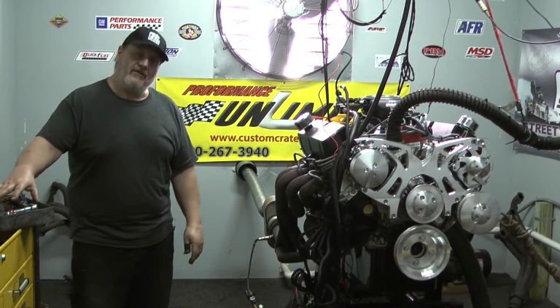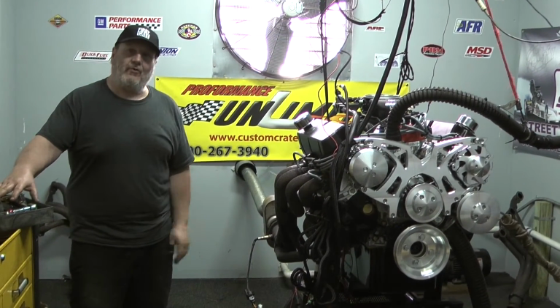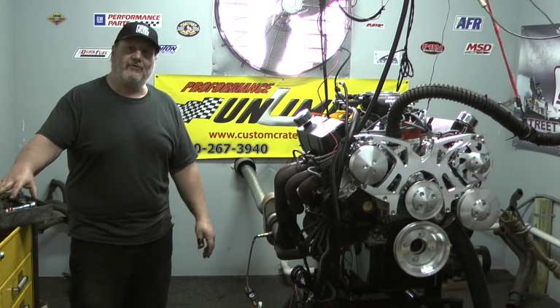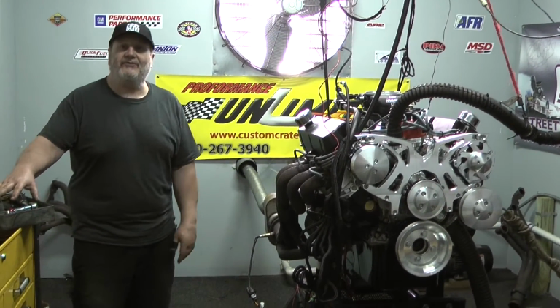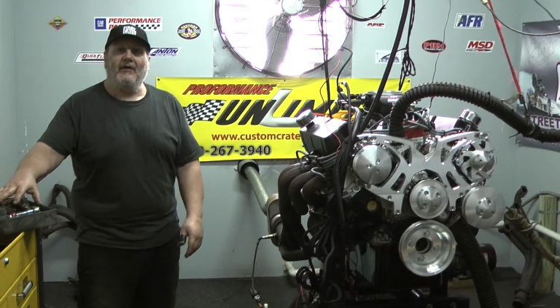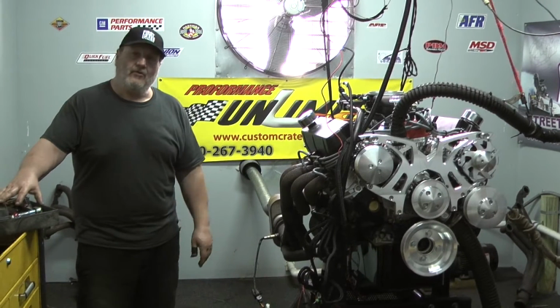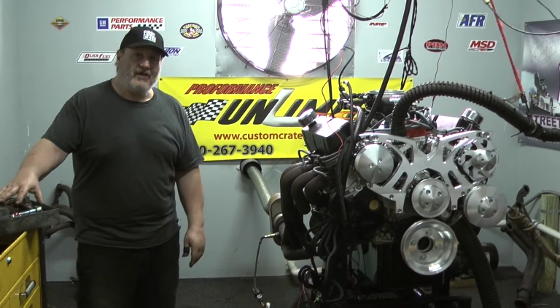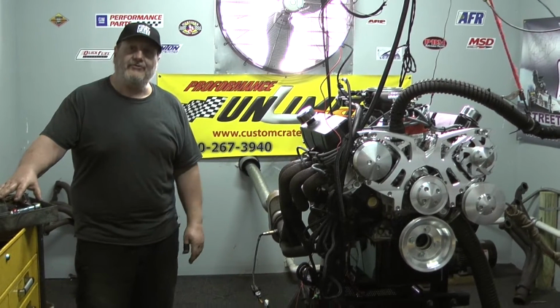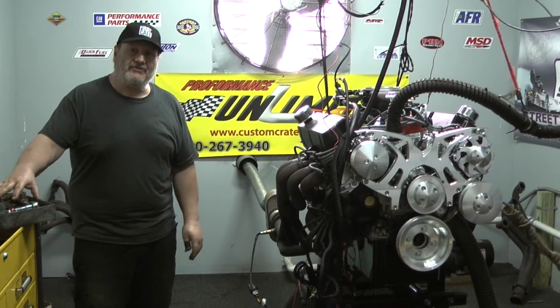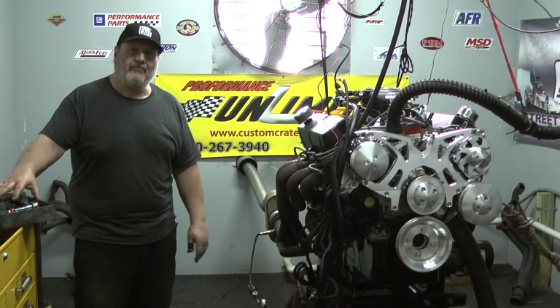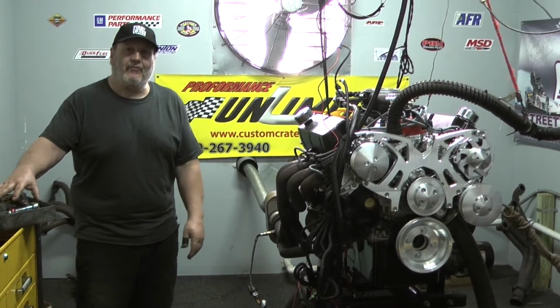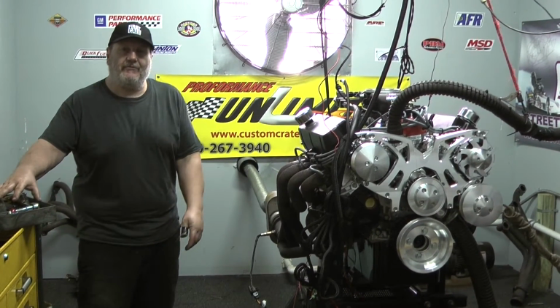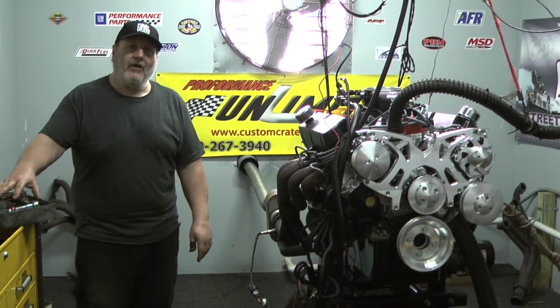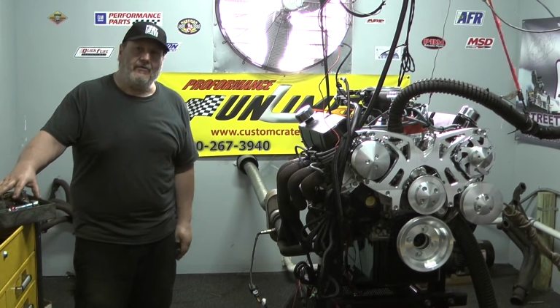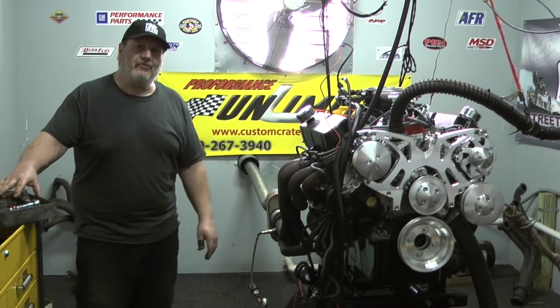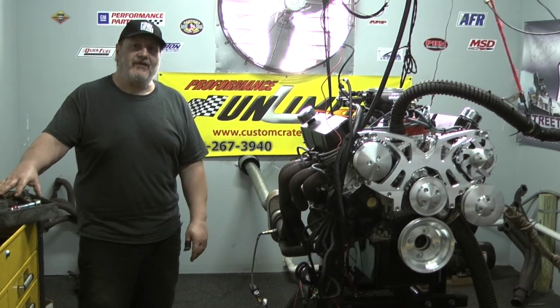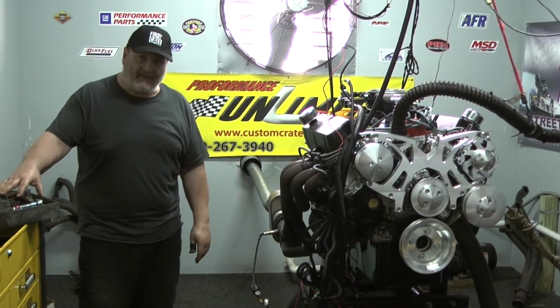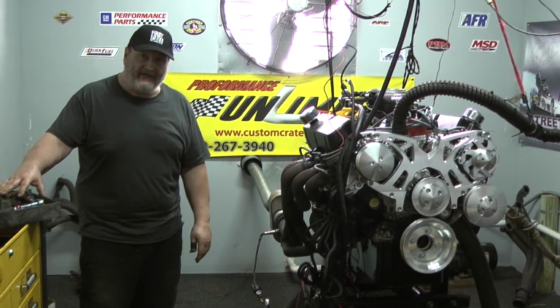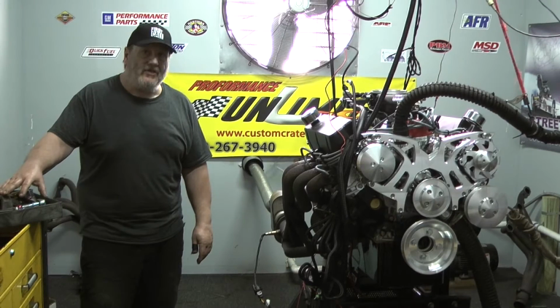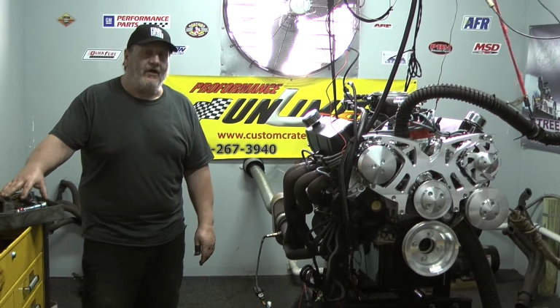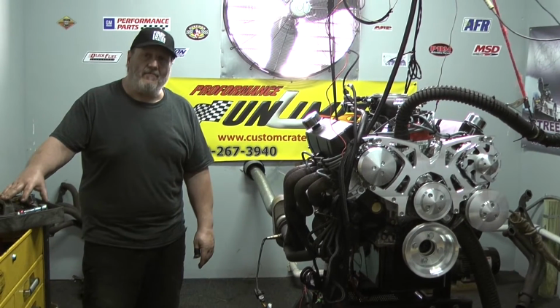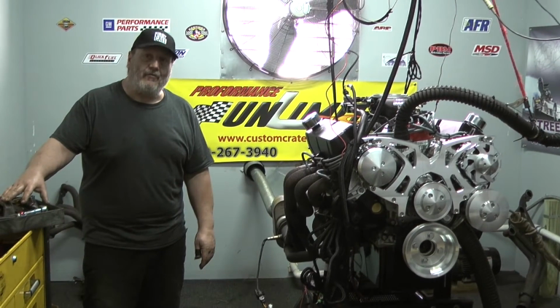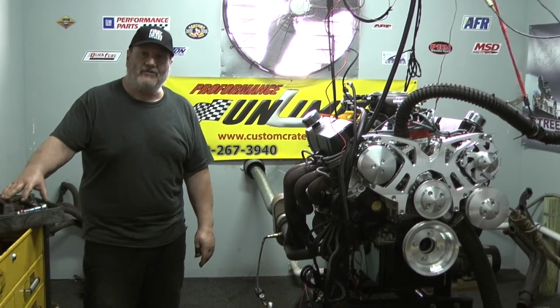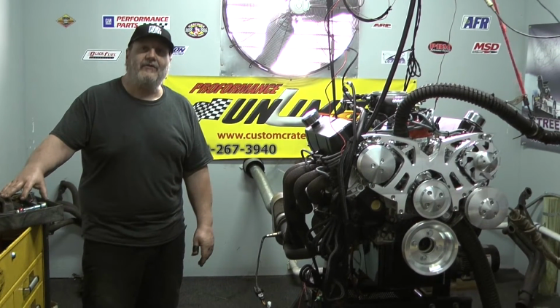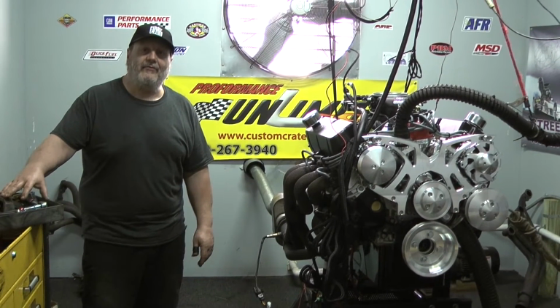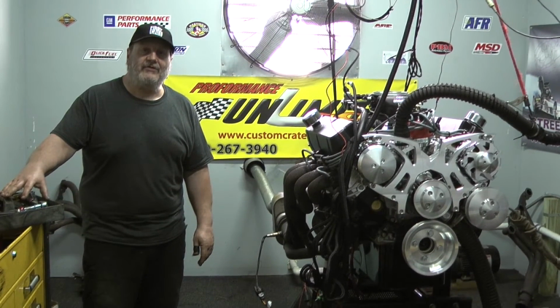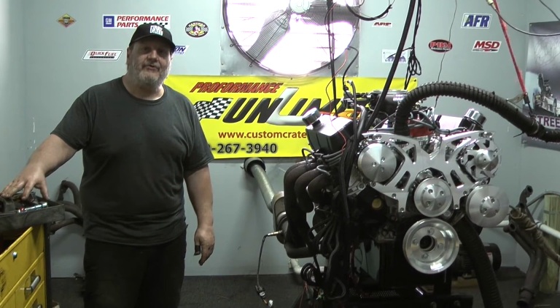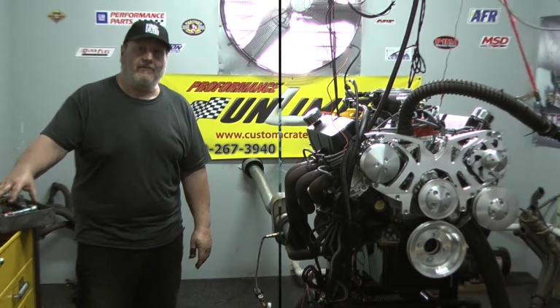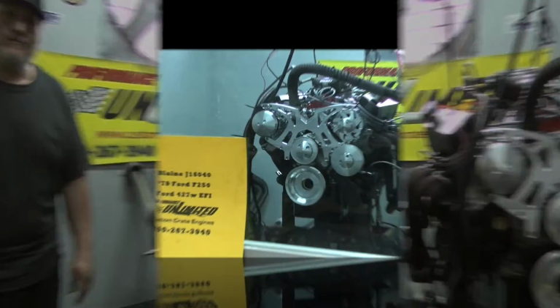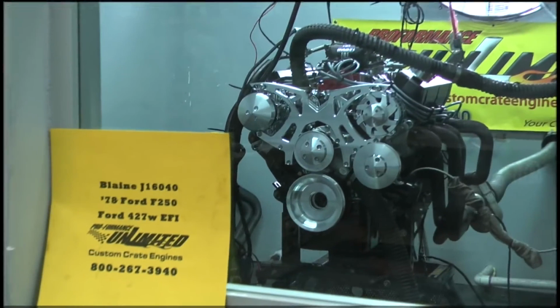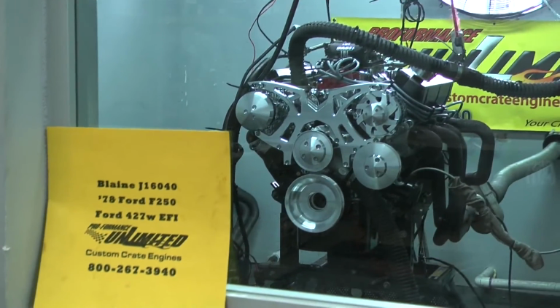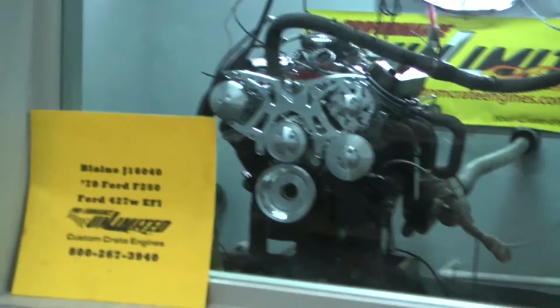Give us a call, or visit our website. Call us at 800-267-3940, or visit customcrateengines.com — Performance Unlimited. Thank you for your attention, have a good day.